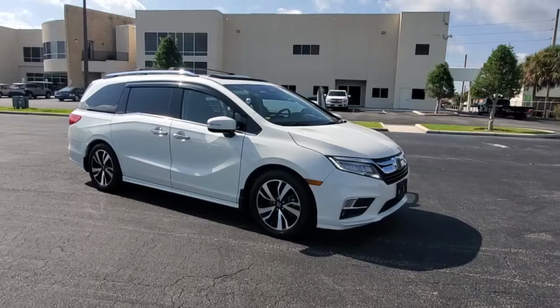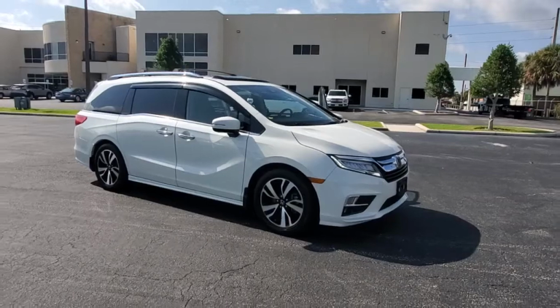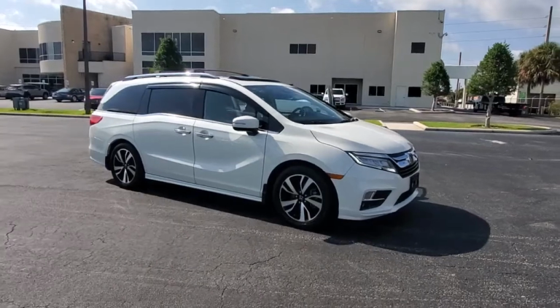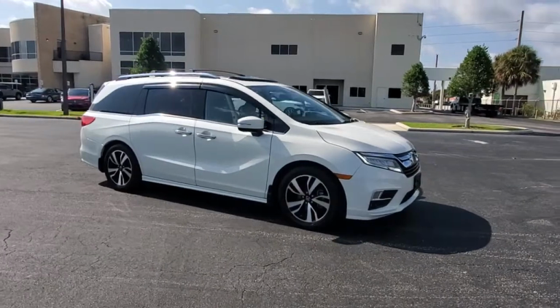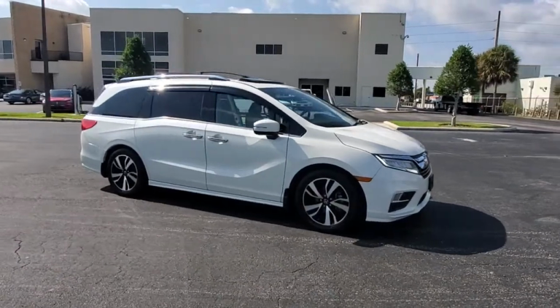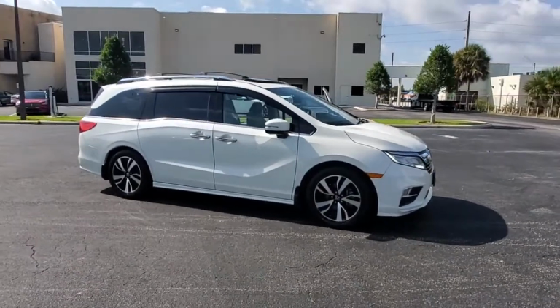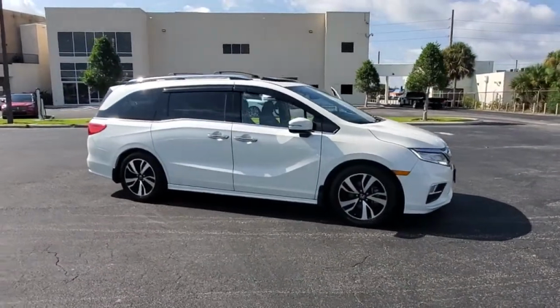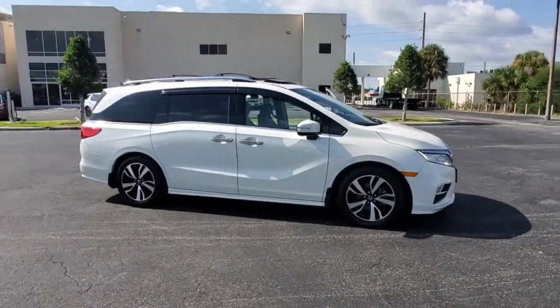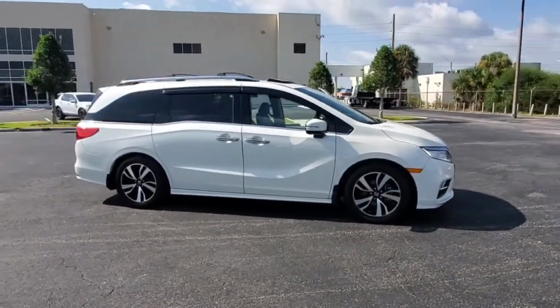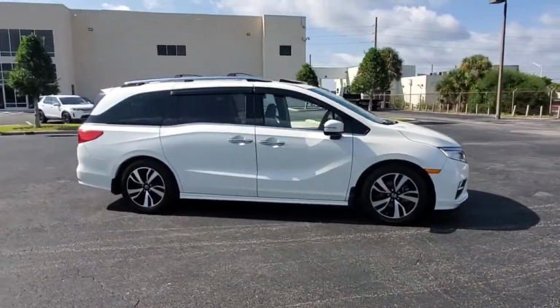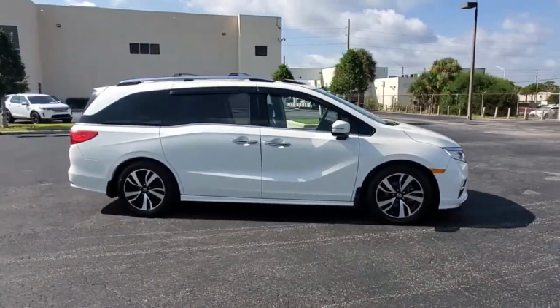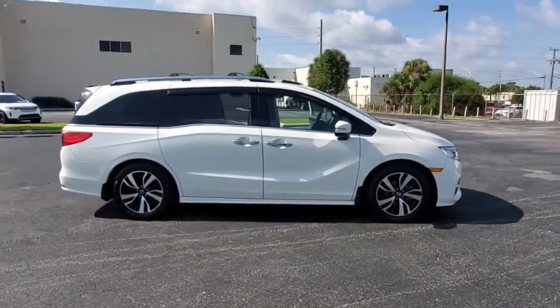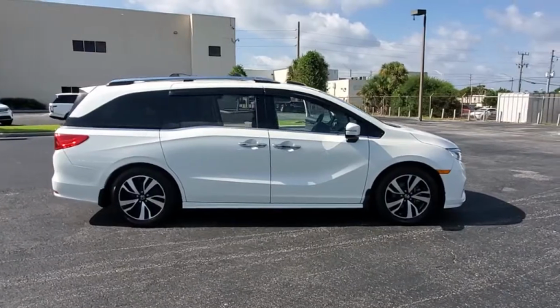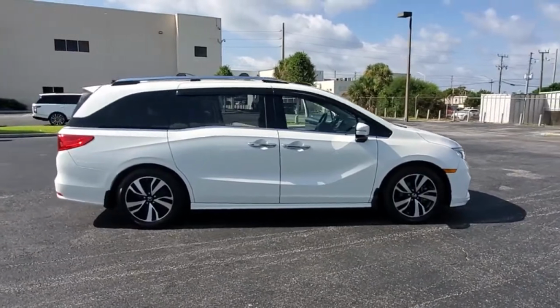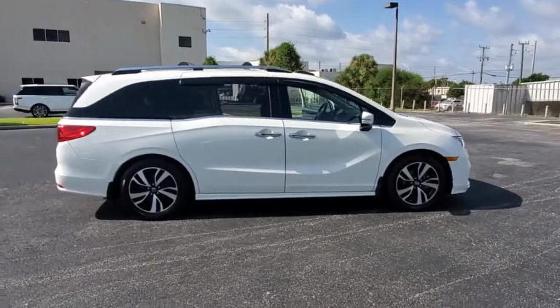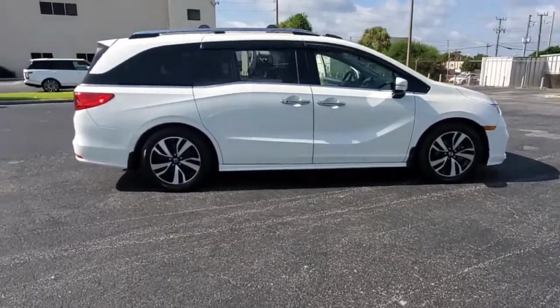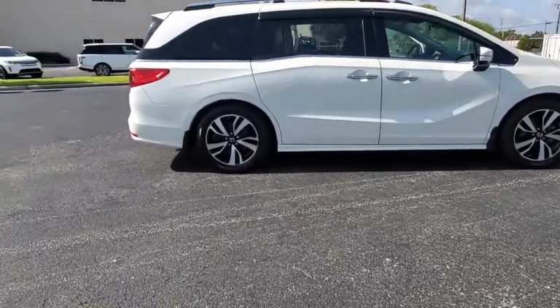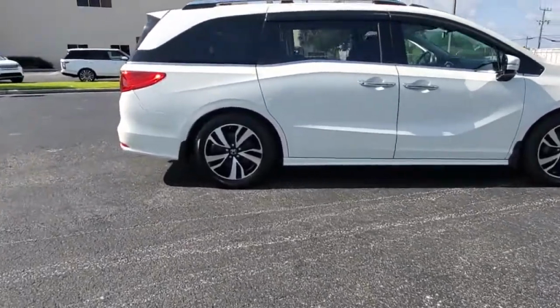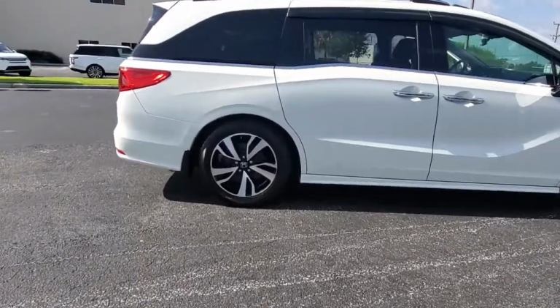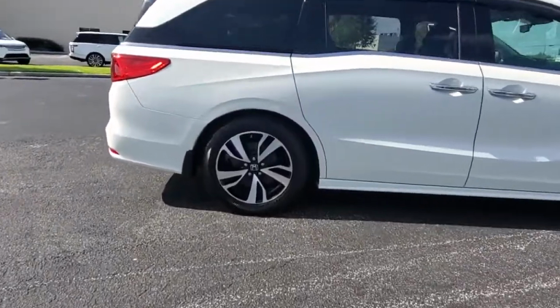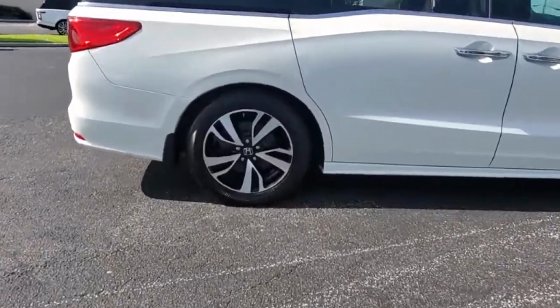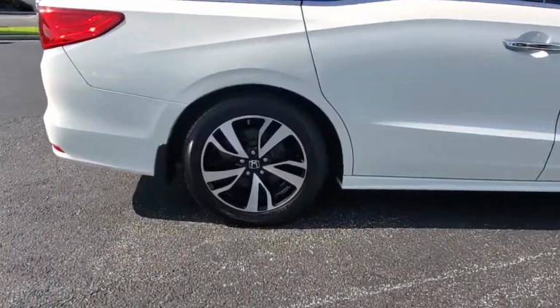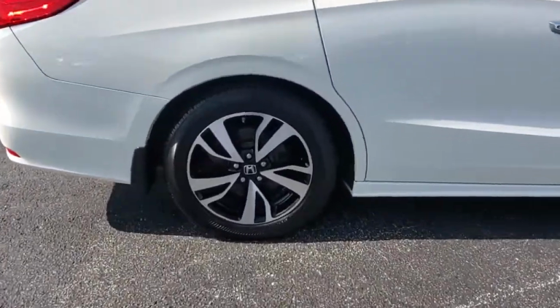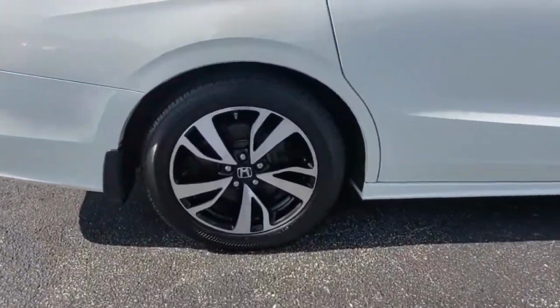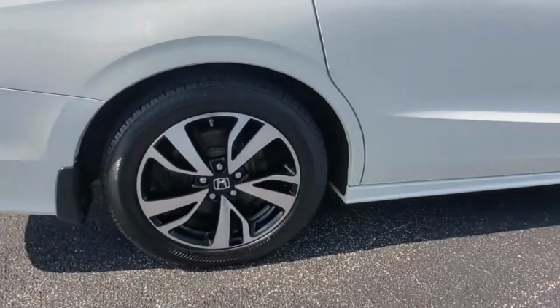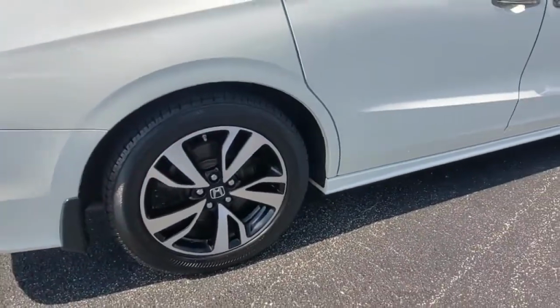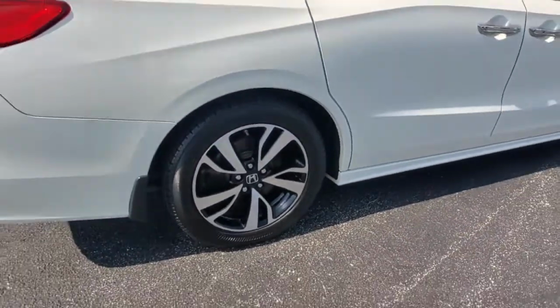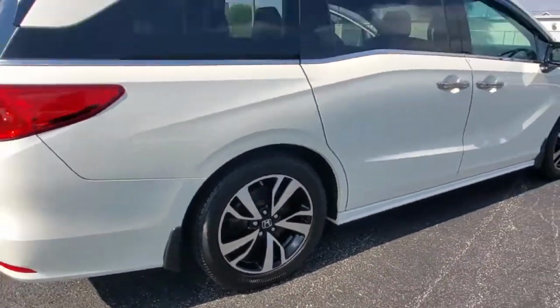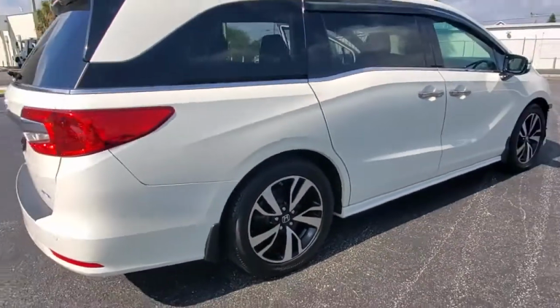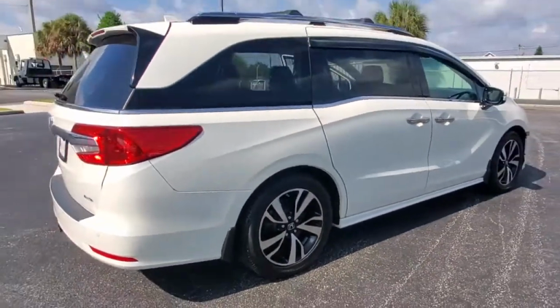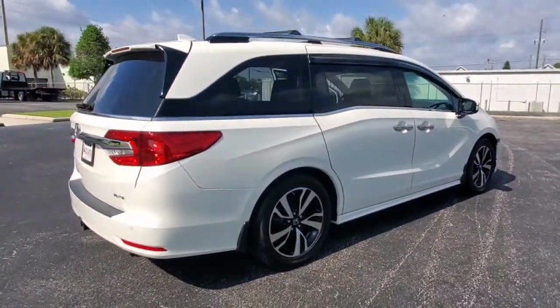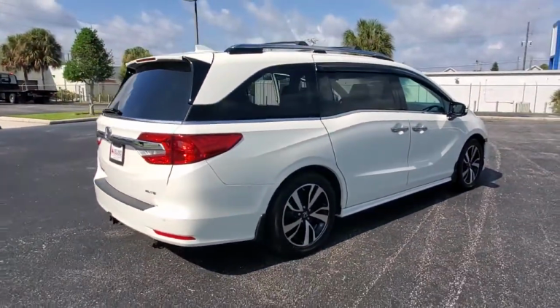Enjoy the view of this 2019 Honda Odyssey. With less than 60,000 miles on the odometer, this vehicle provides excellent value. Look forward to even the most ordinary outings when you drive this sleek, comfortable Odyssey.